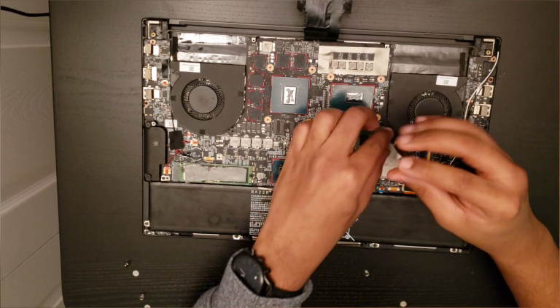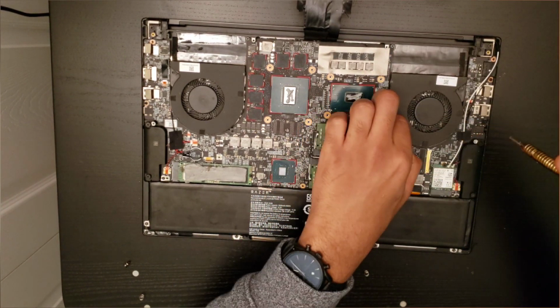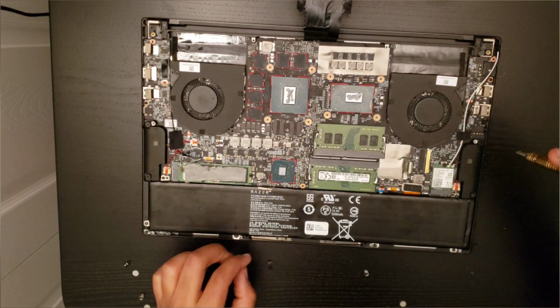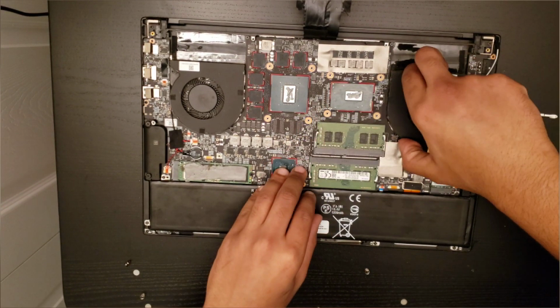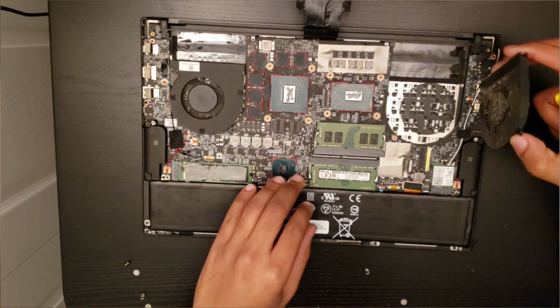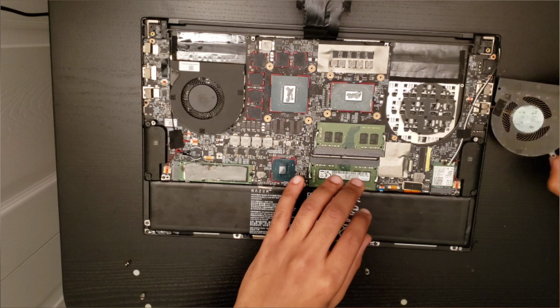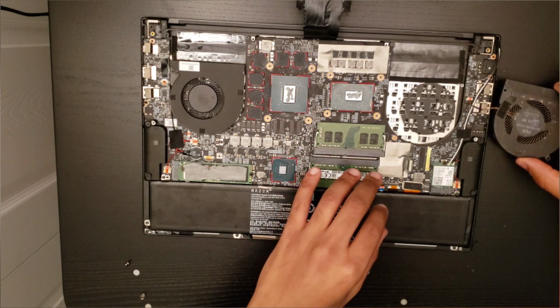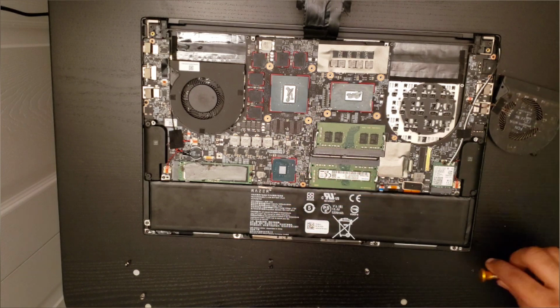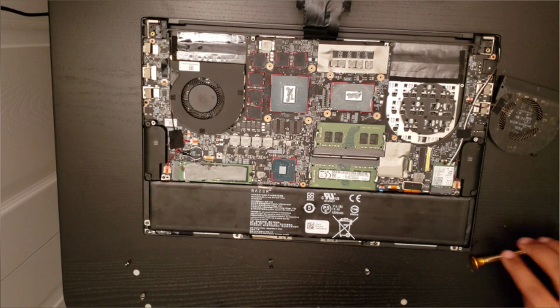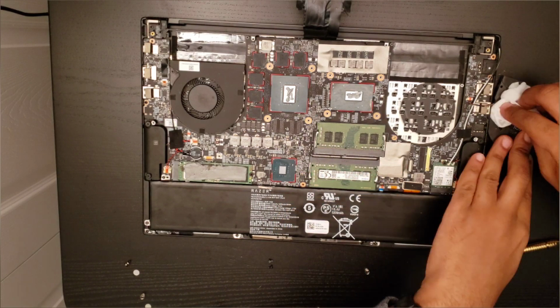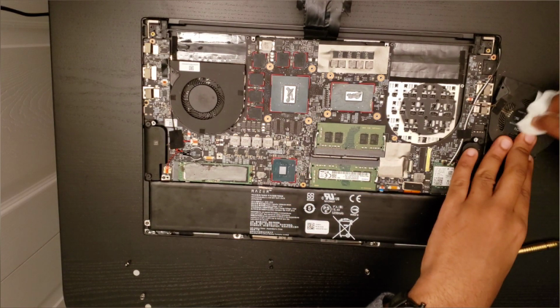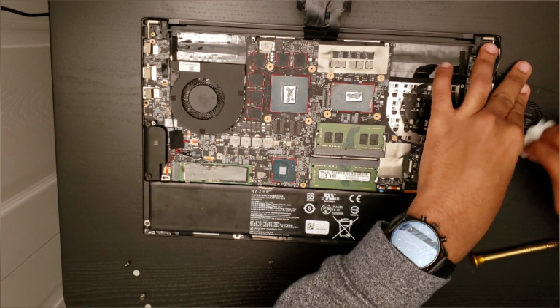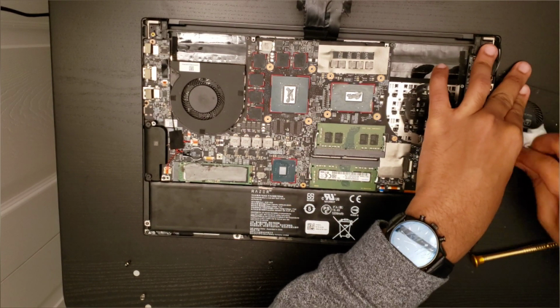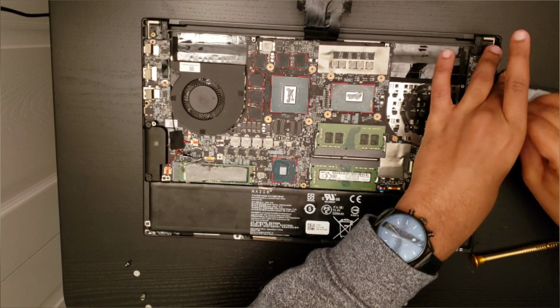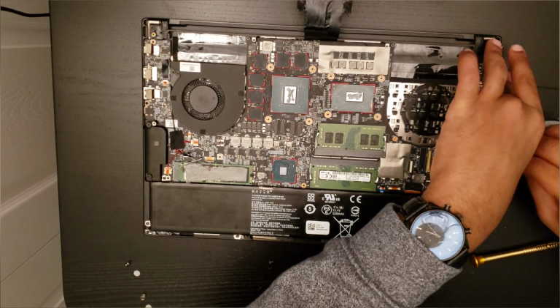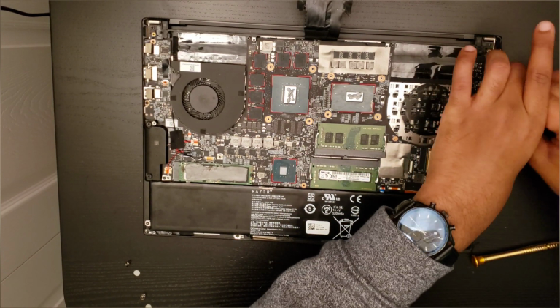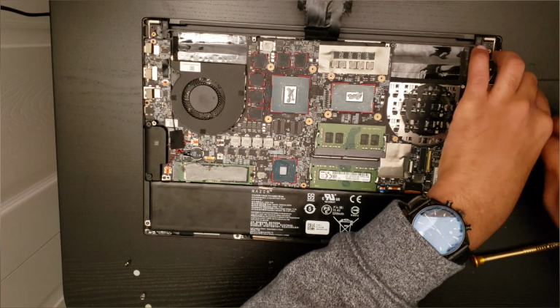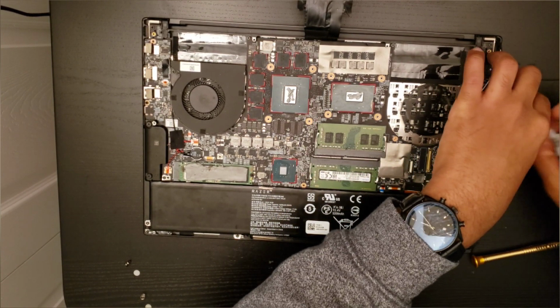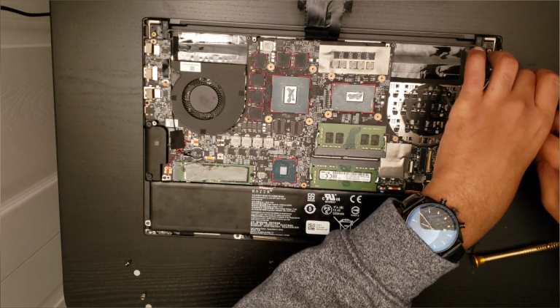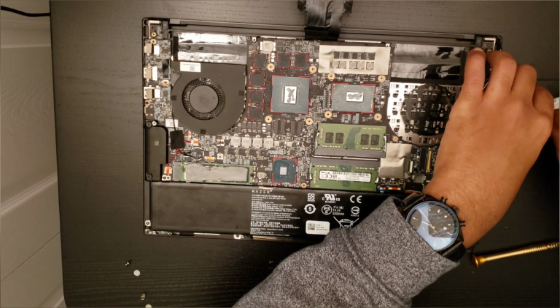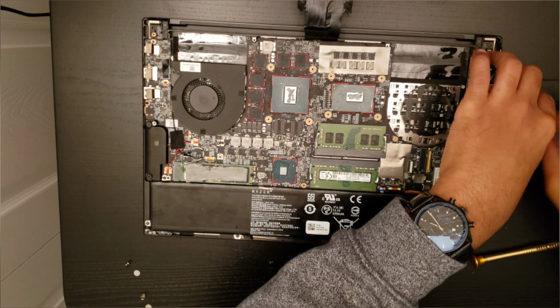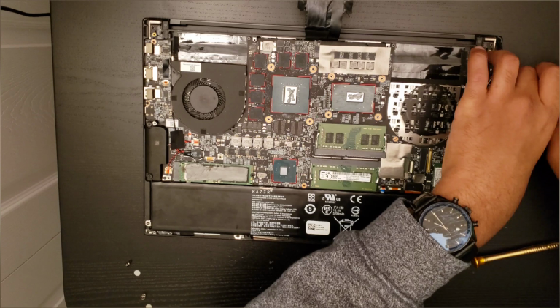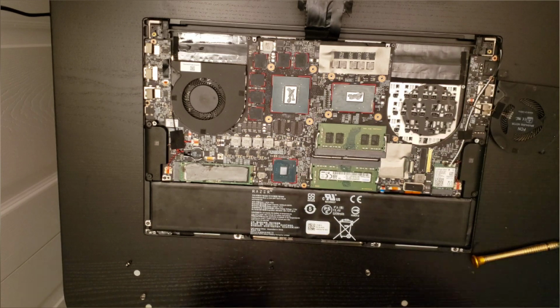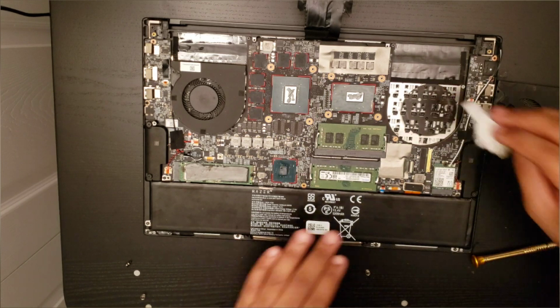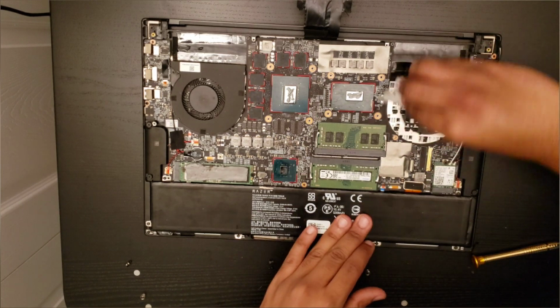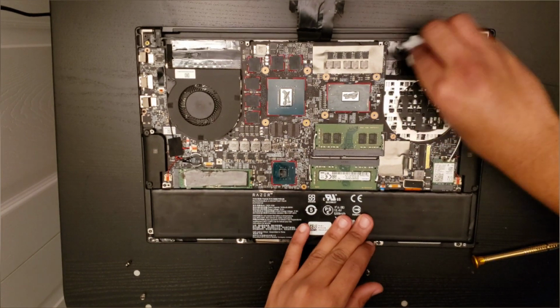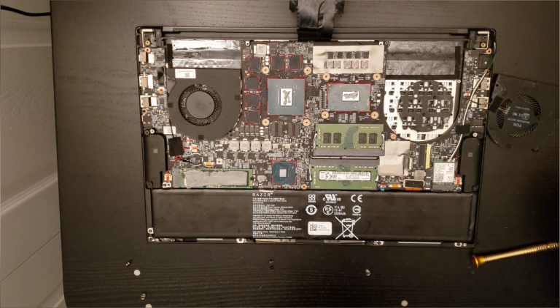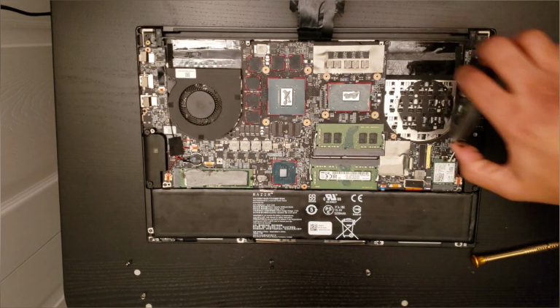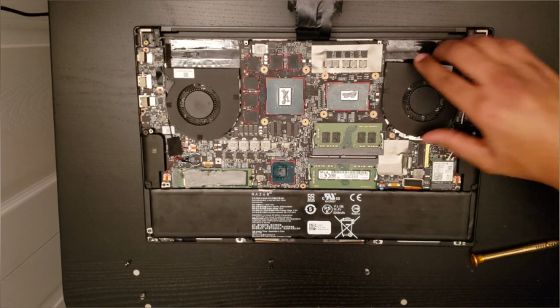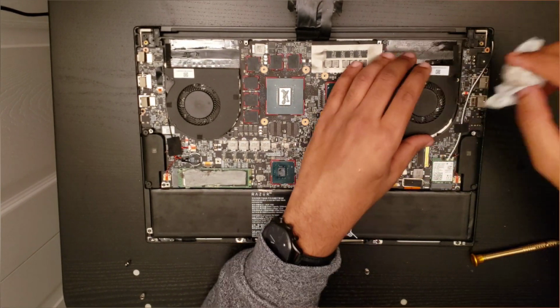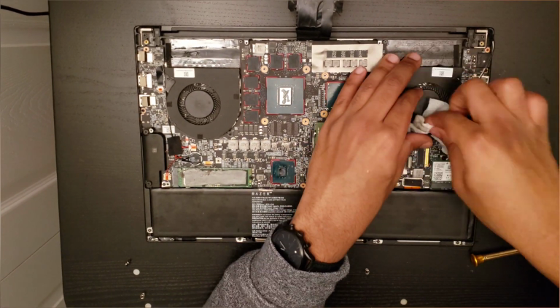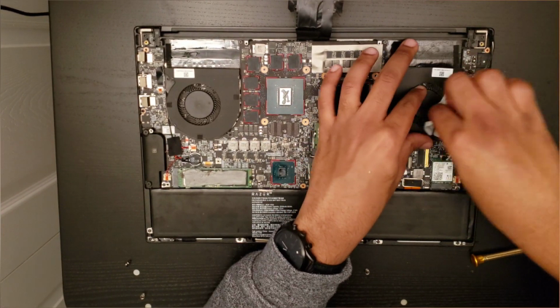Also, while doing this, you want to clean the fans as it leads to better thermals. Once you're done with everything, place everything back and screw it in.